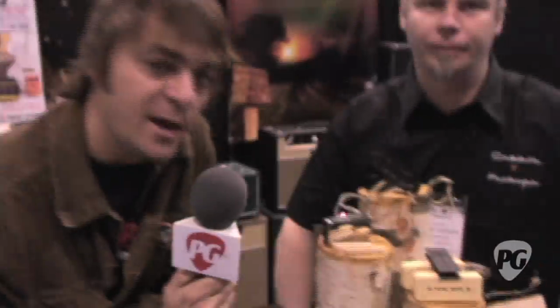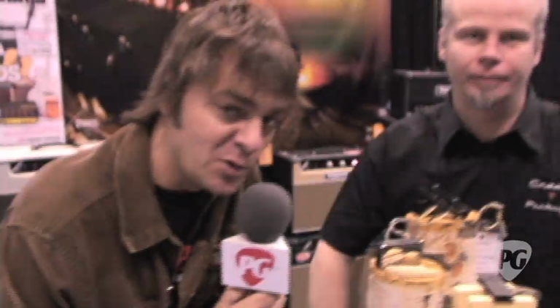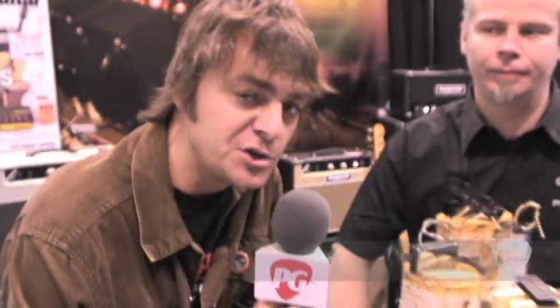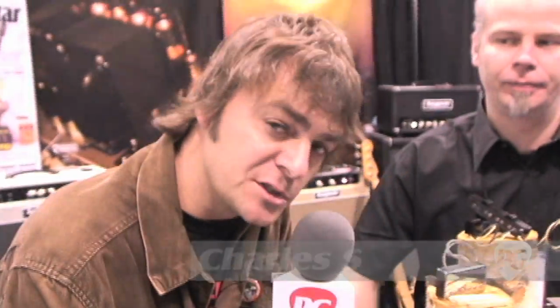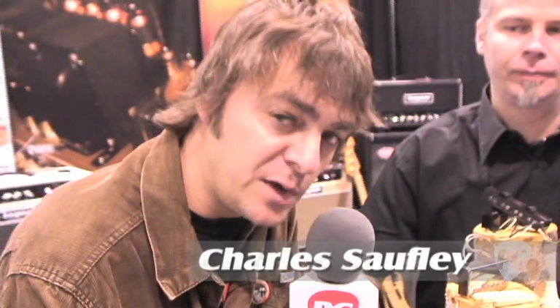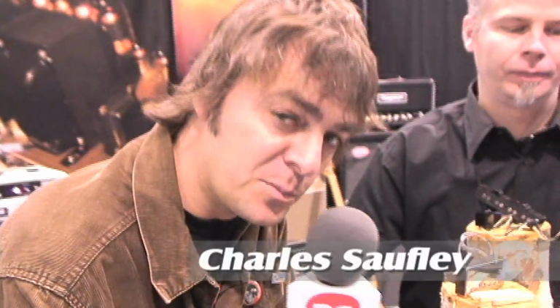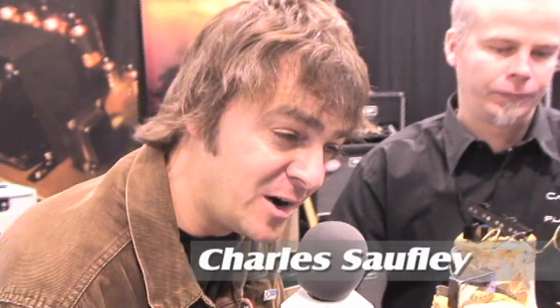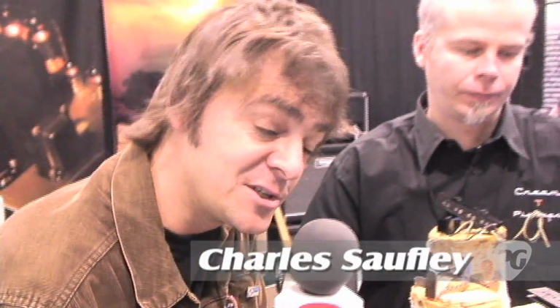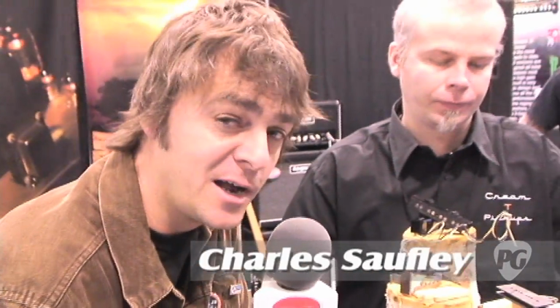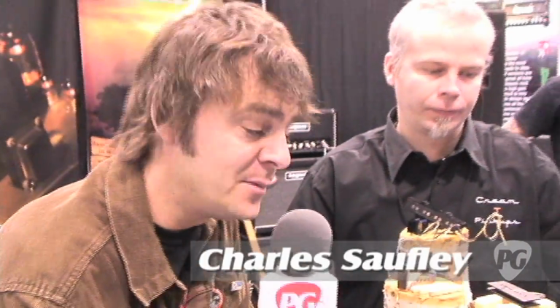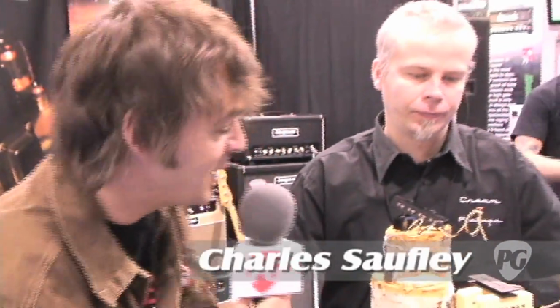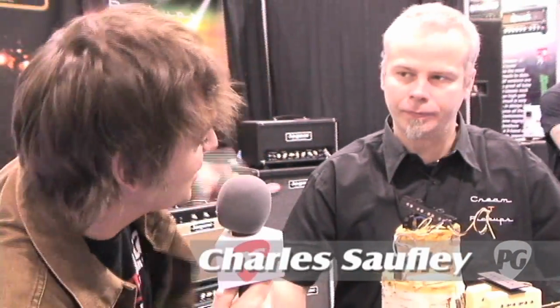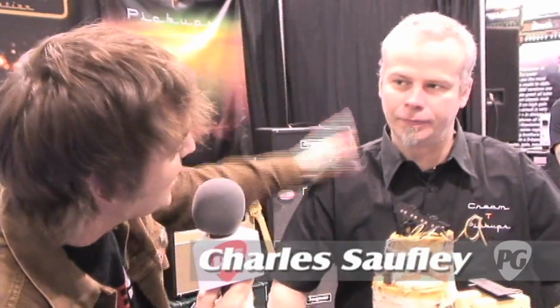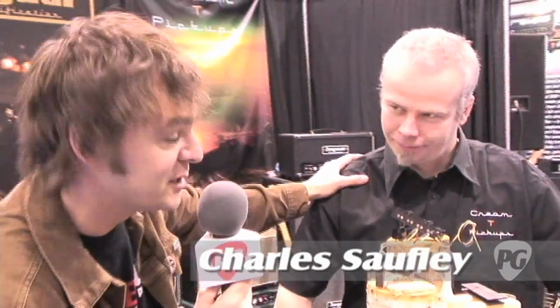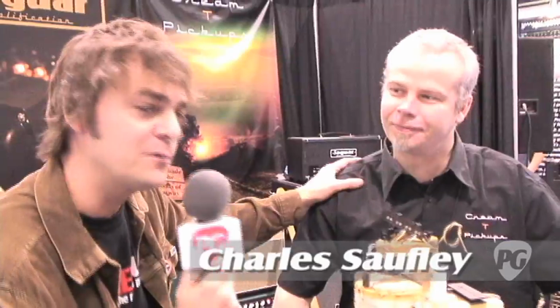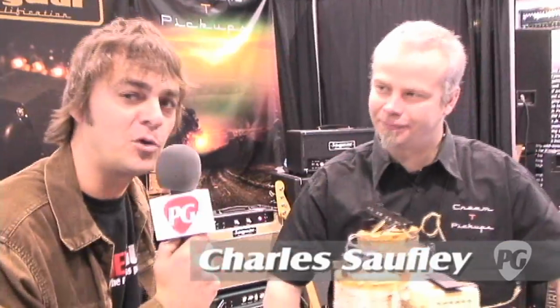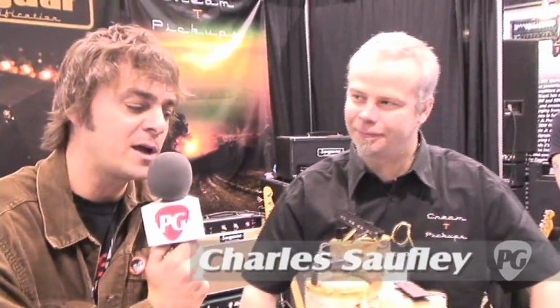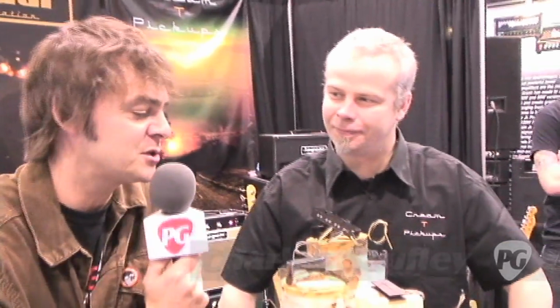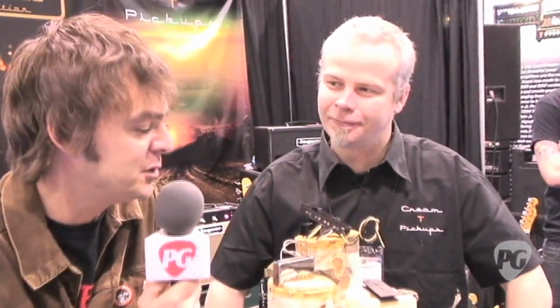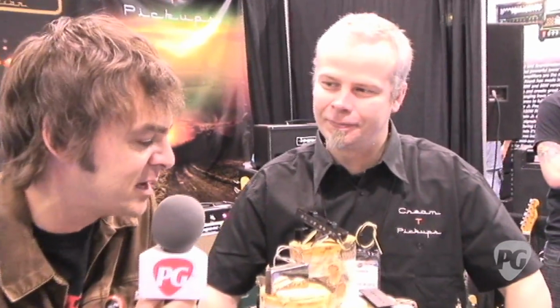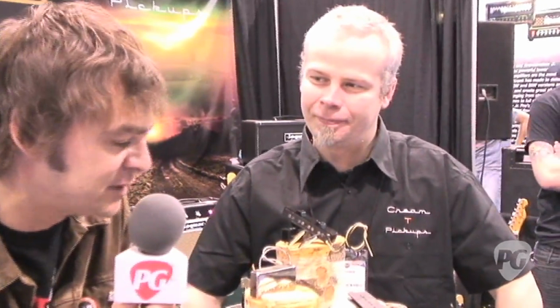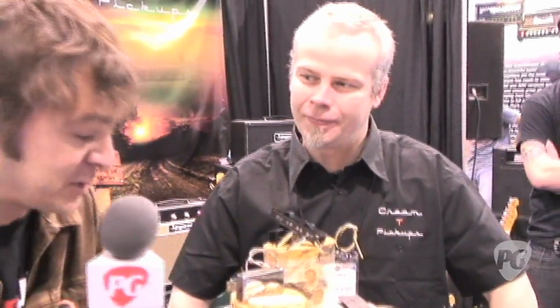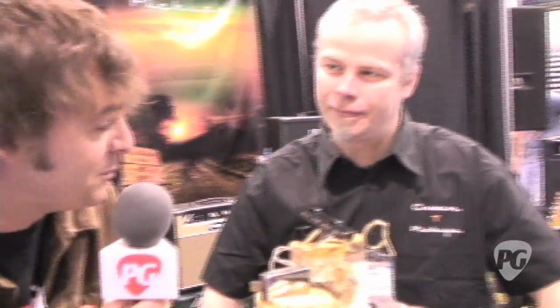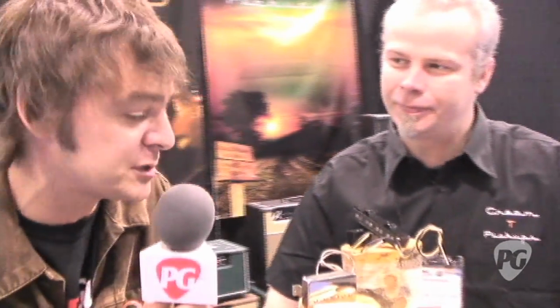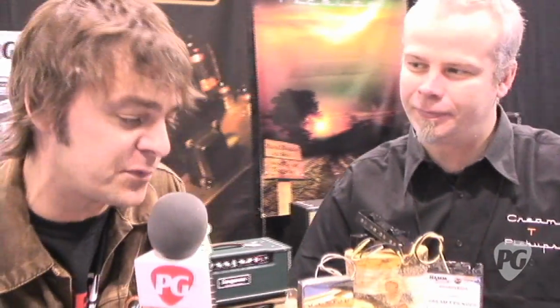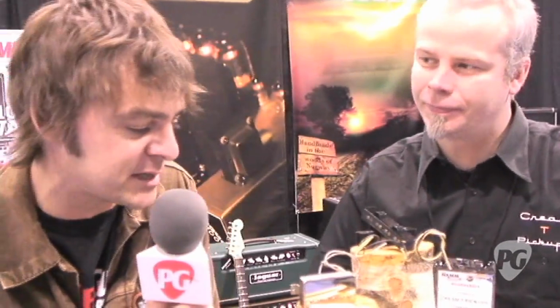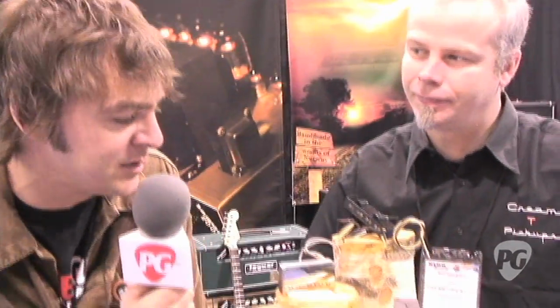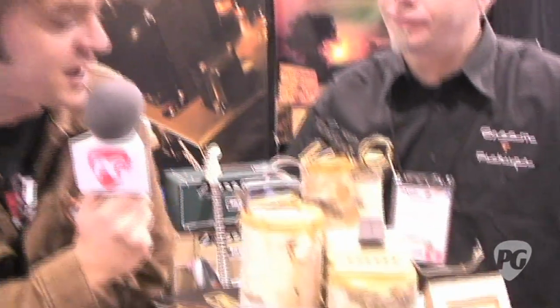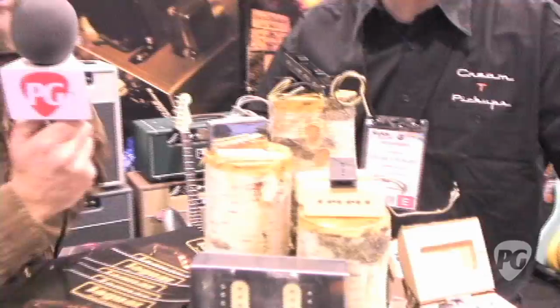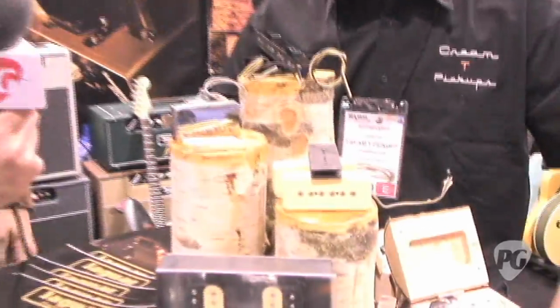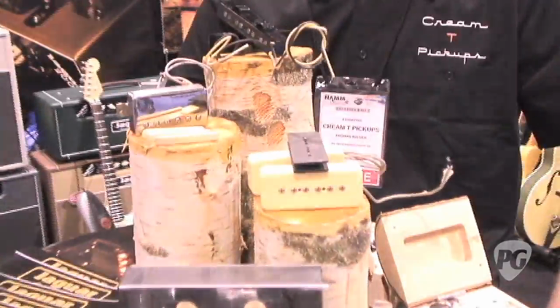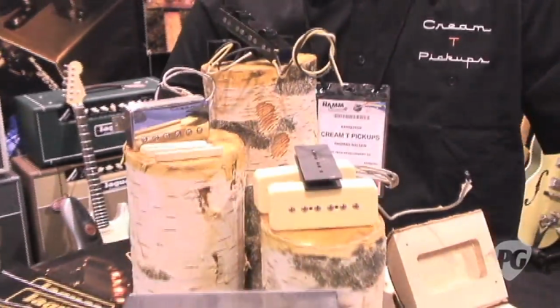Hey everyone, Charles Softley from PremiereGuitar.com, and I'm here with Thomas Nilsson from Cream Pickups, who's developed some really beautiful stuff for 2011. What can you tell us about what you have on tap?